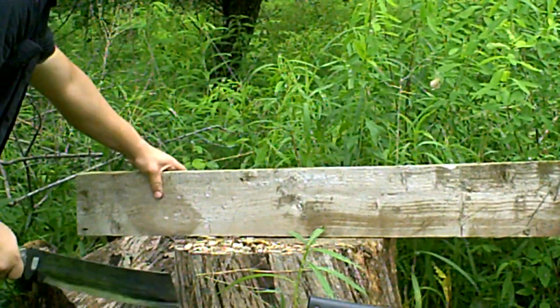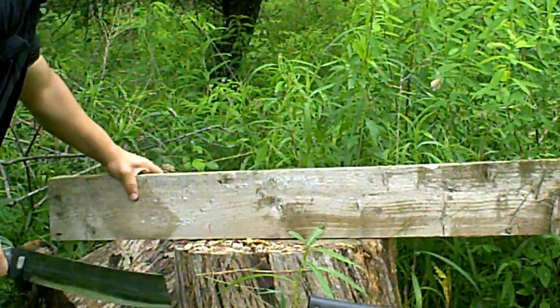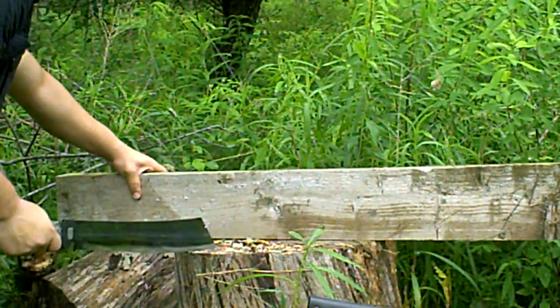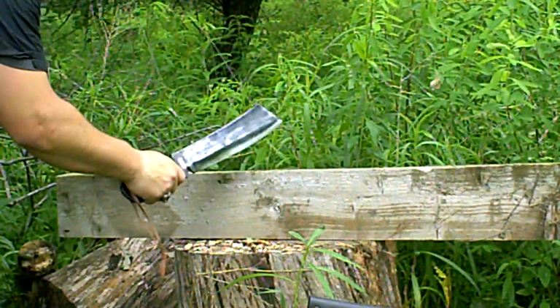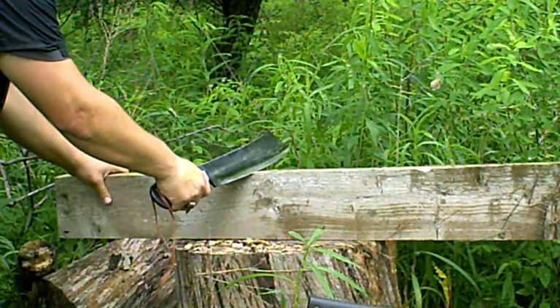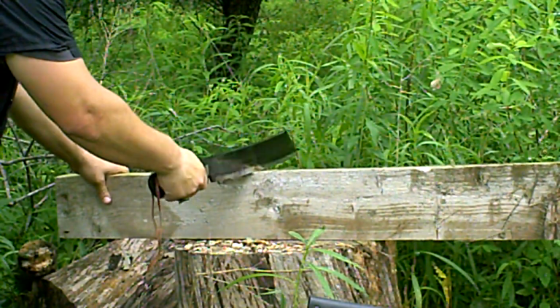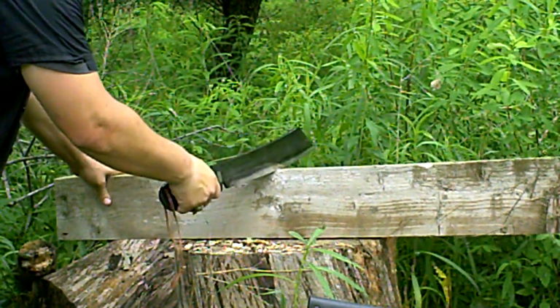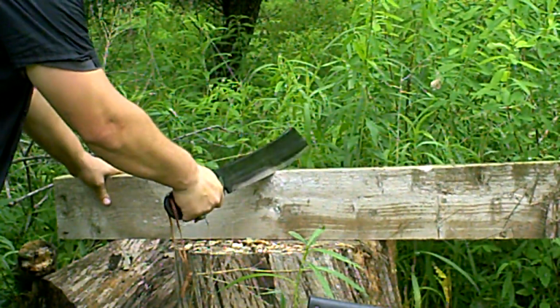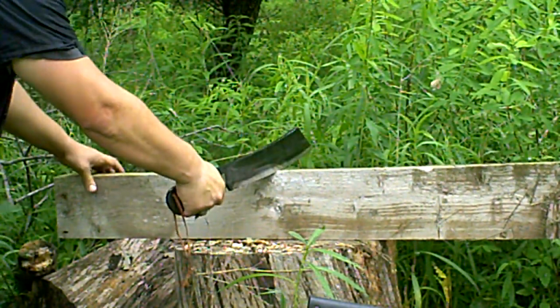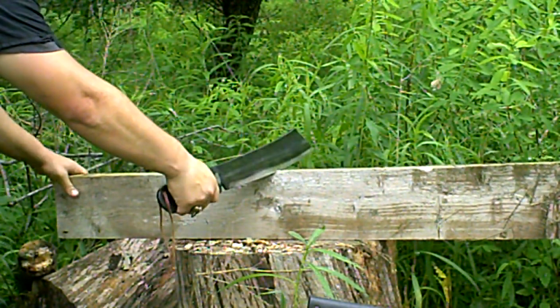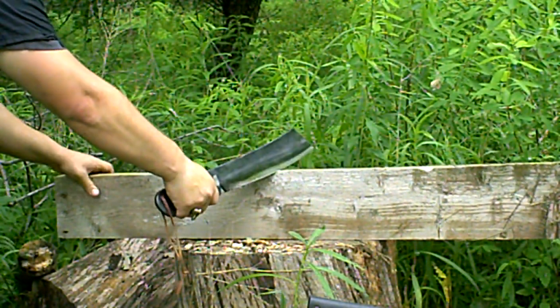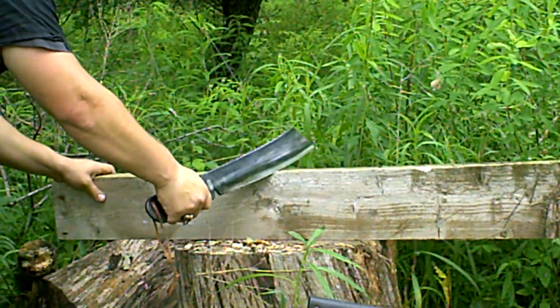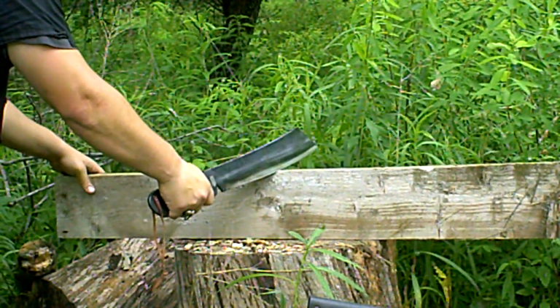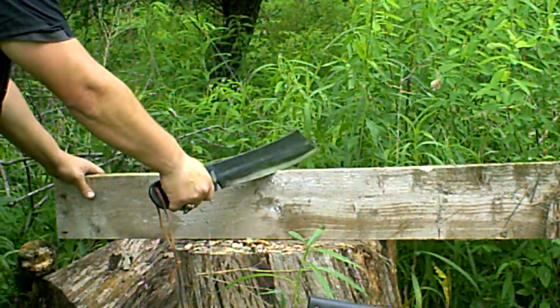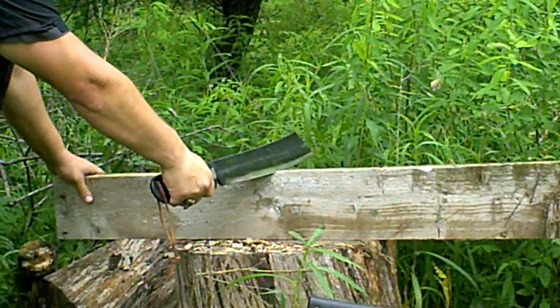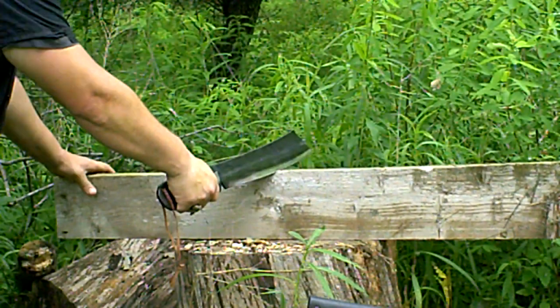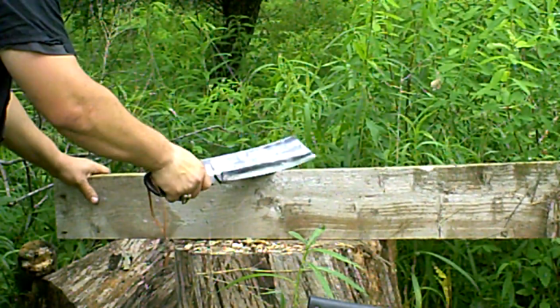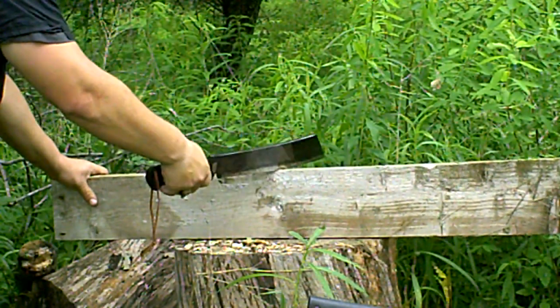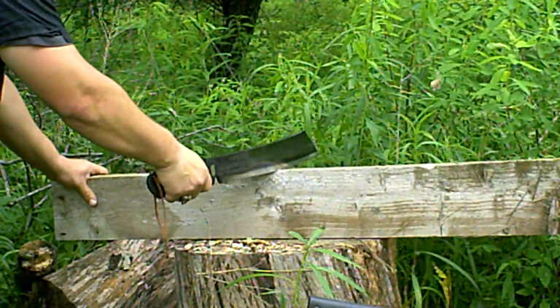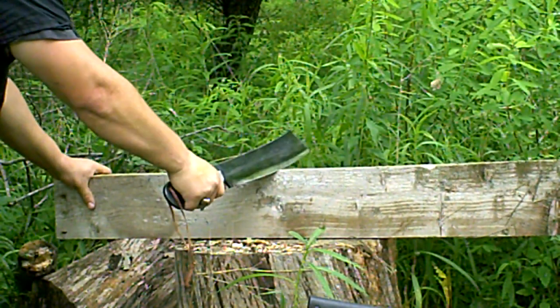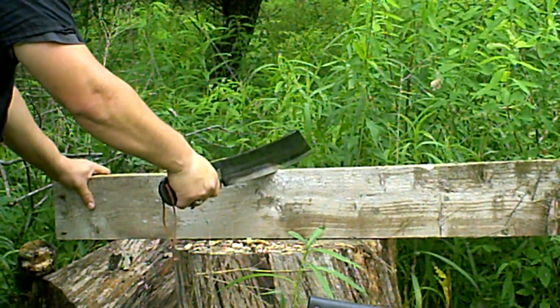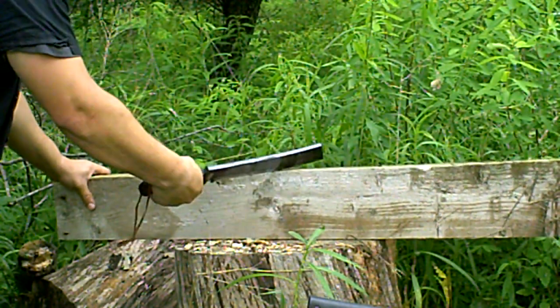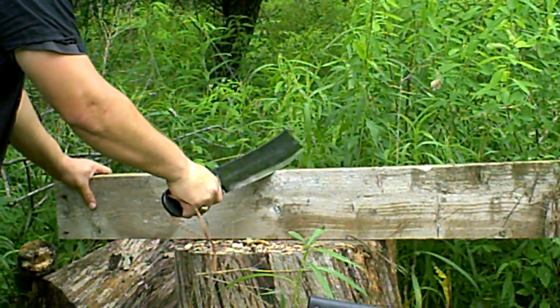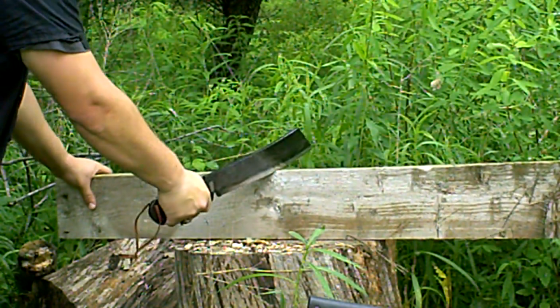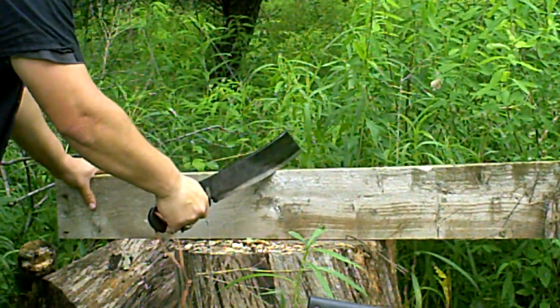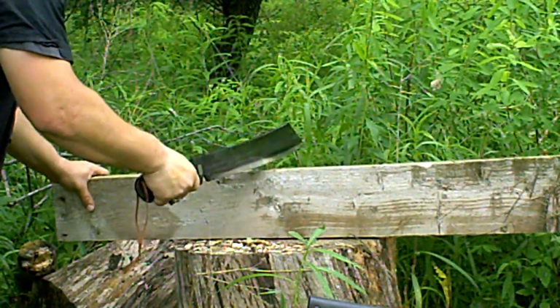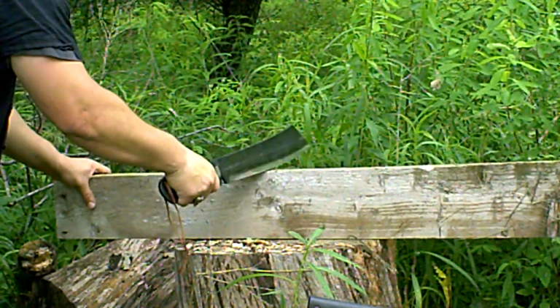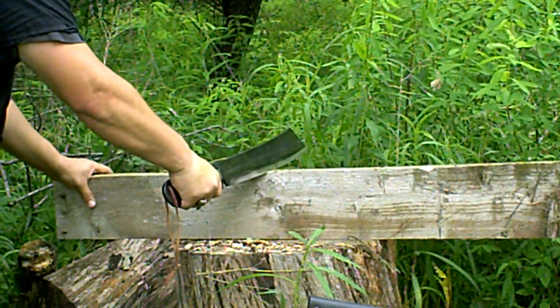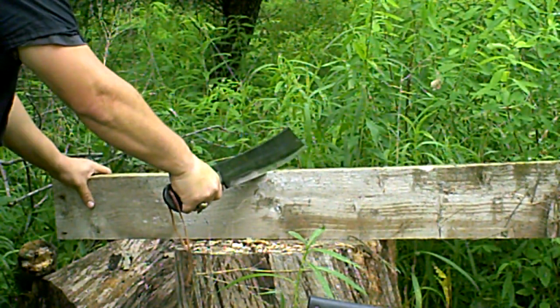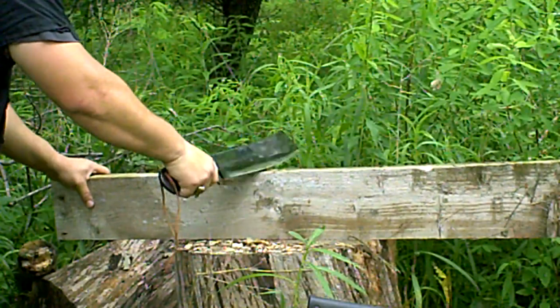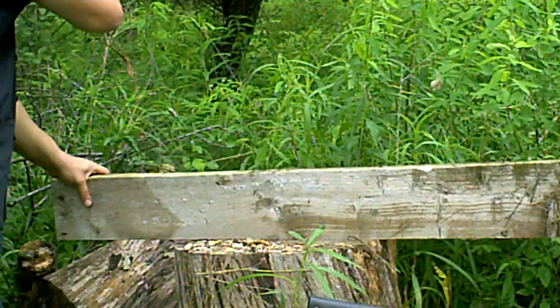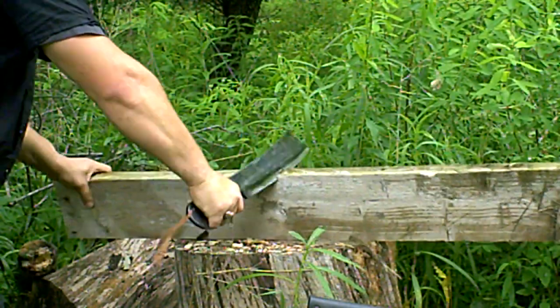My first attempt at this, so I don't know how well this is going to go. There are nails in this board too, so I don't want to cut my hands off. I'm going to impale myself. I have to go to the hospital. Thanks to you. Okay.